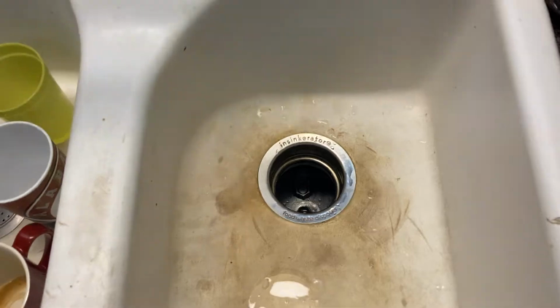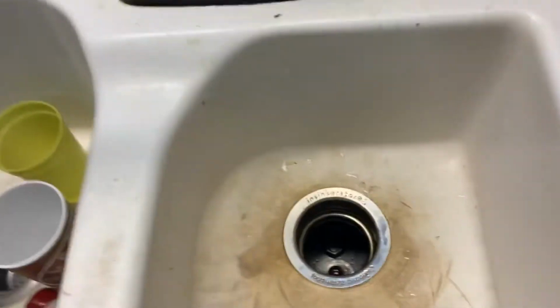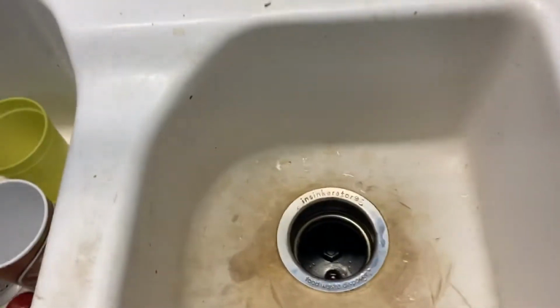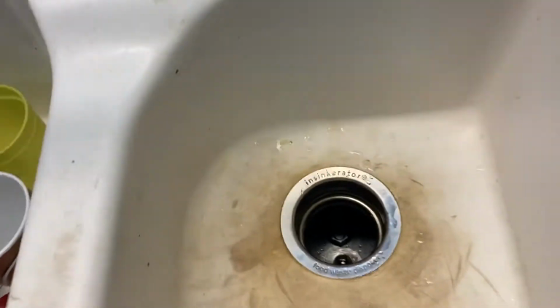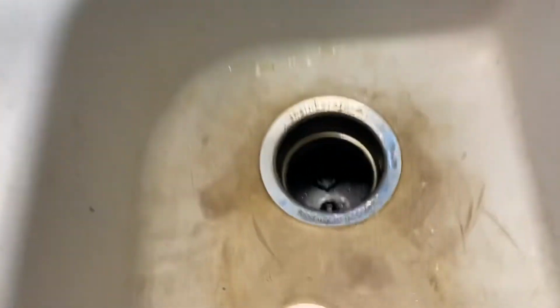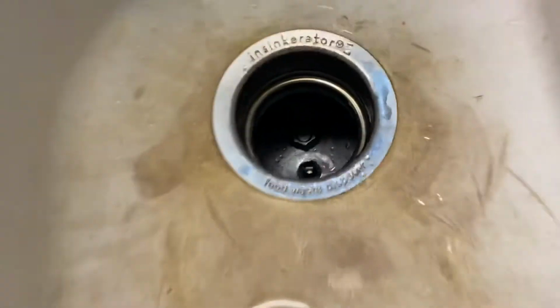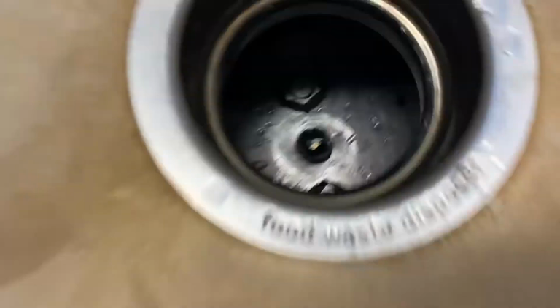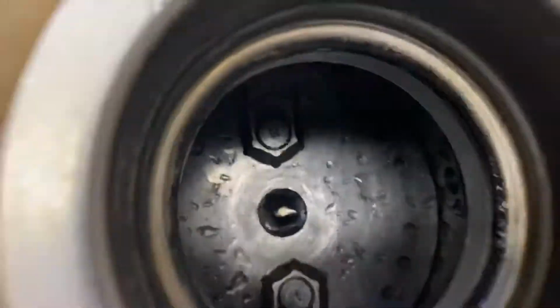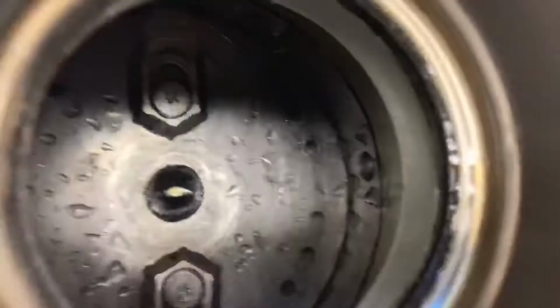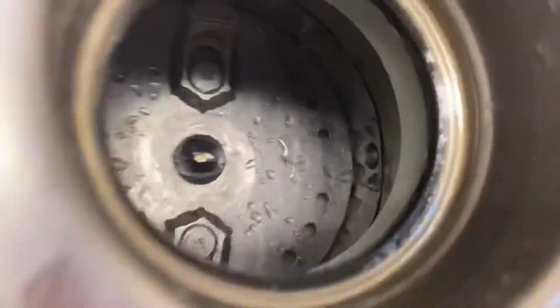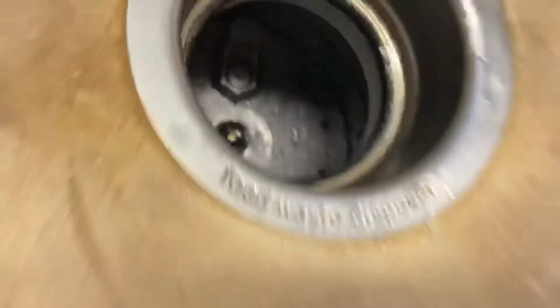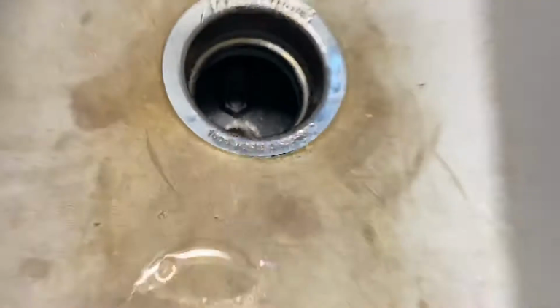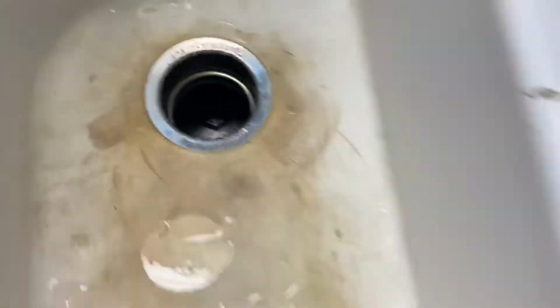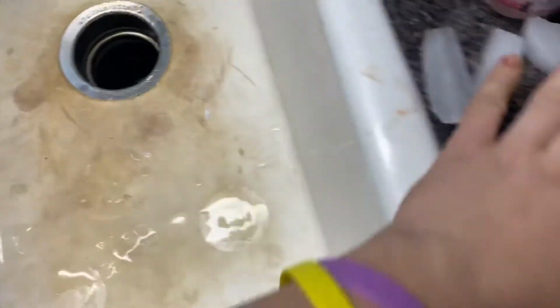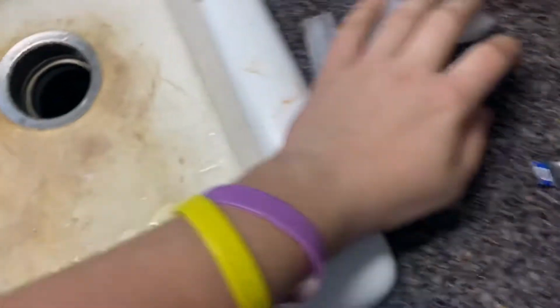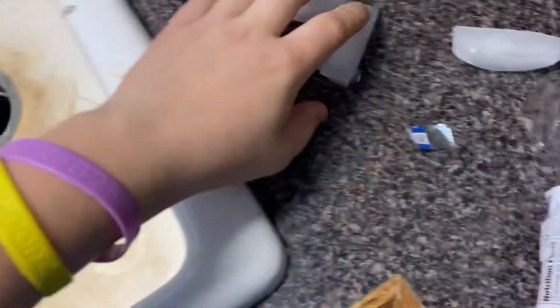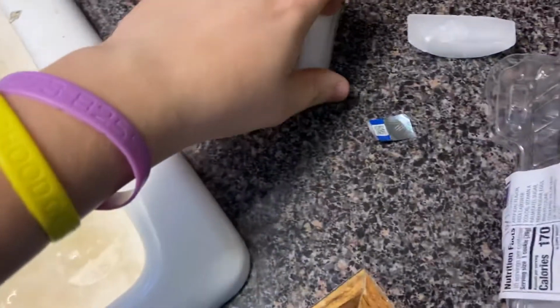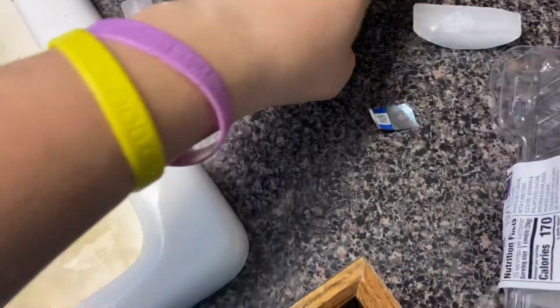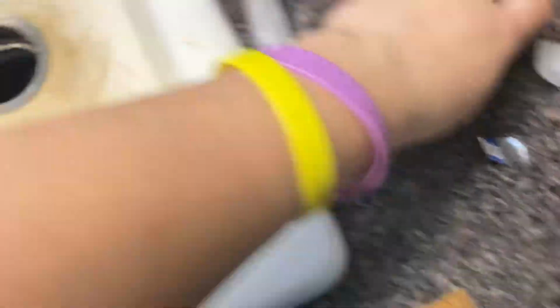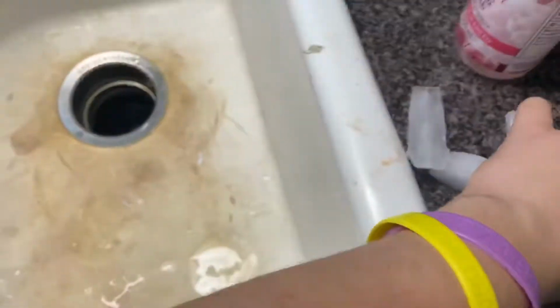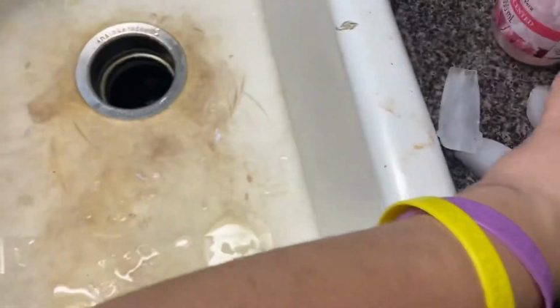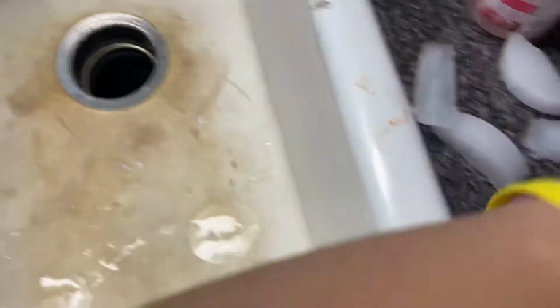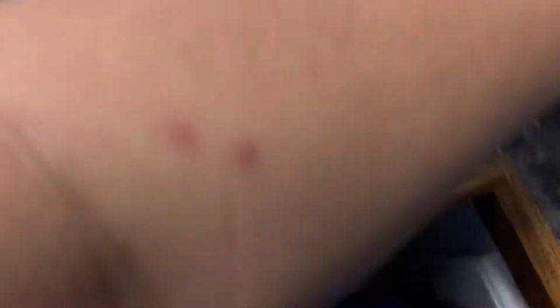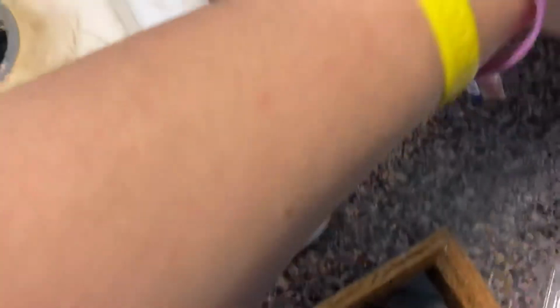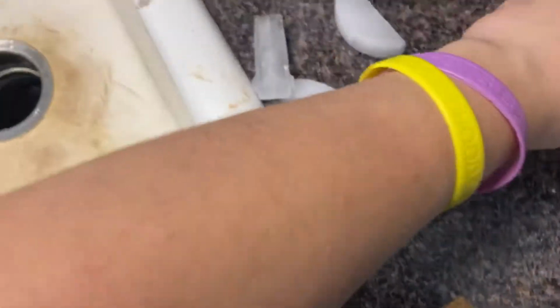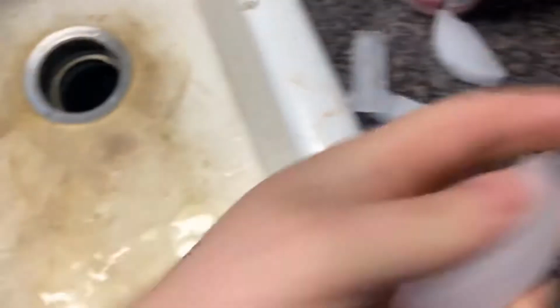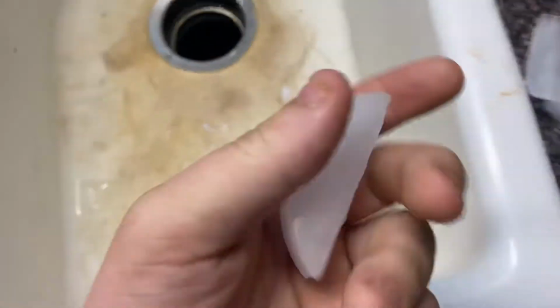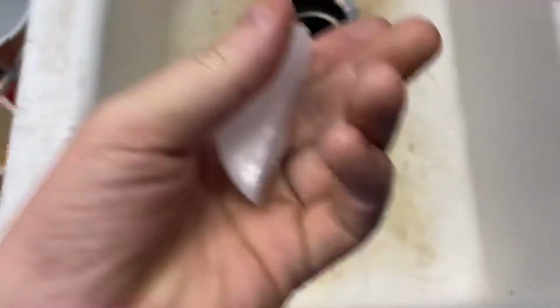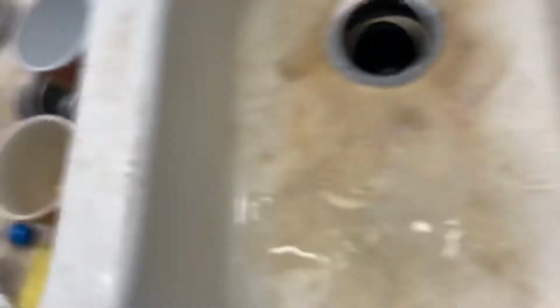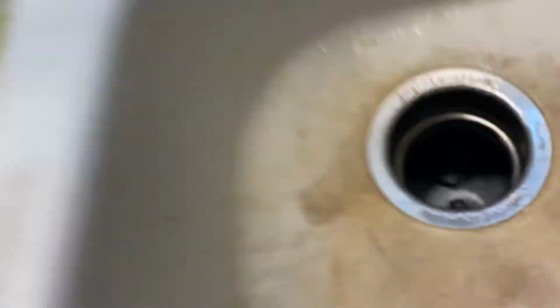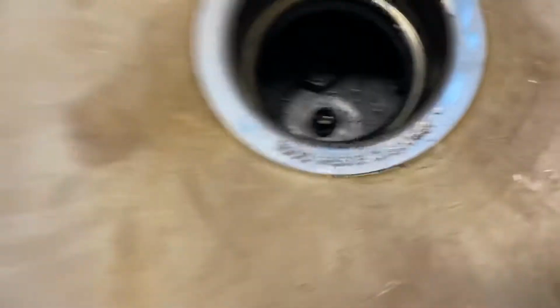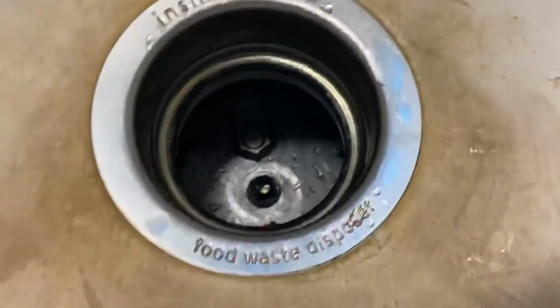Hey YouTube, so here's my garbage disposal — an InSinkErator, a three-quarter horsepower Evolution Compact. We'll fill some ice cubes down in there.